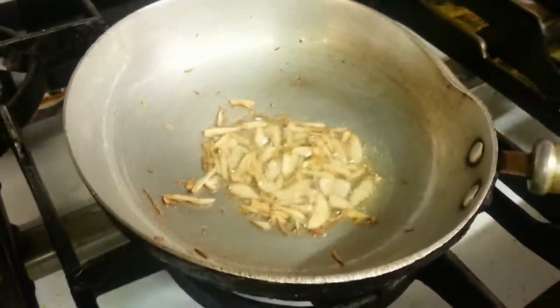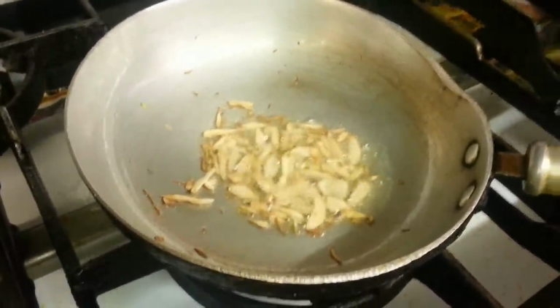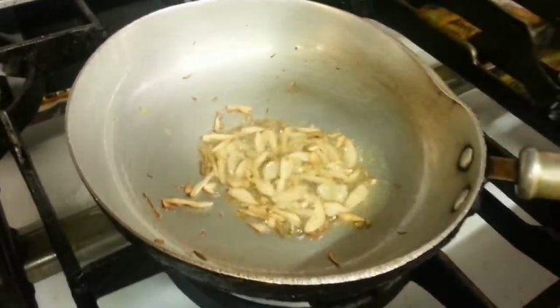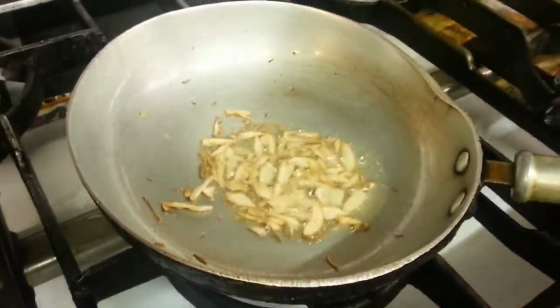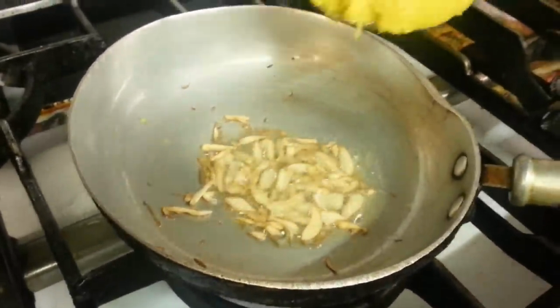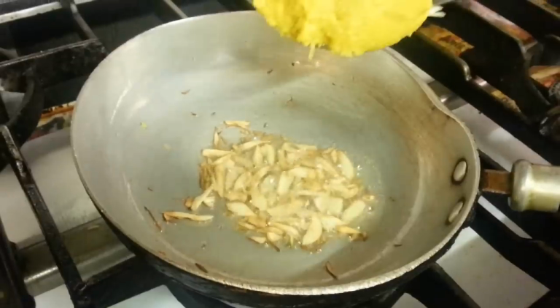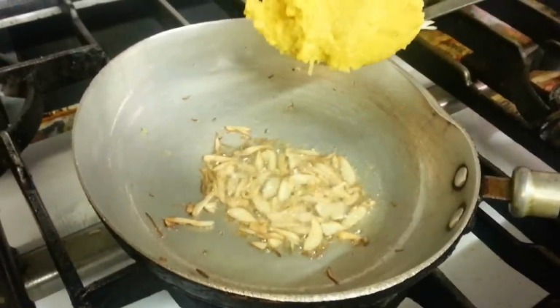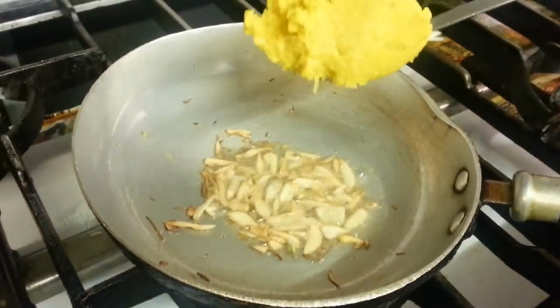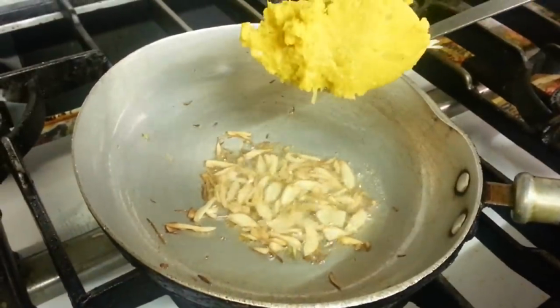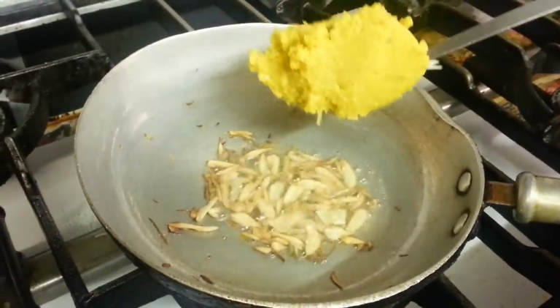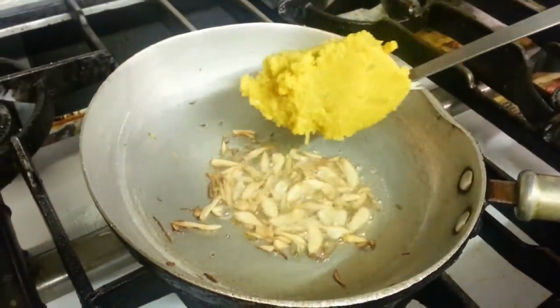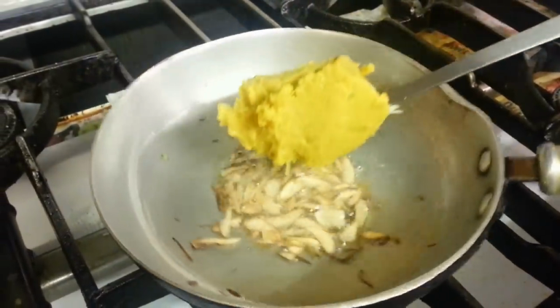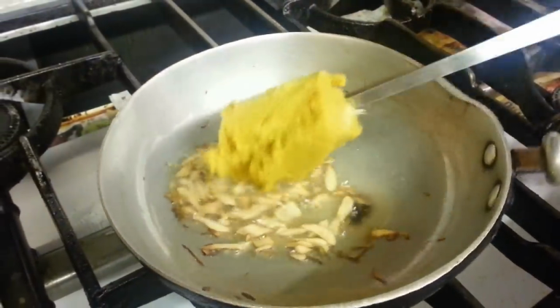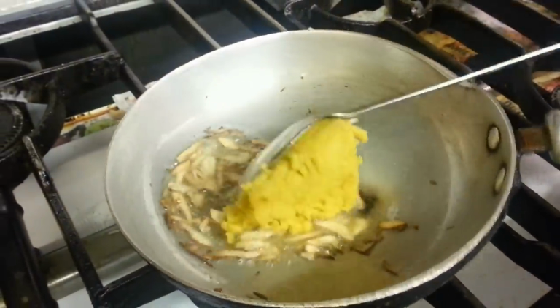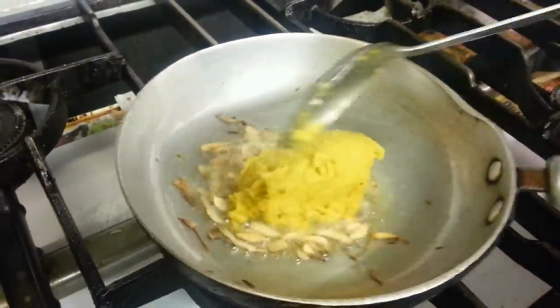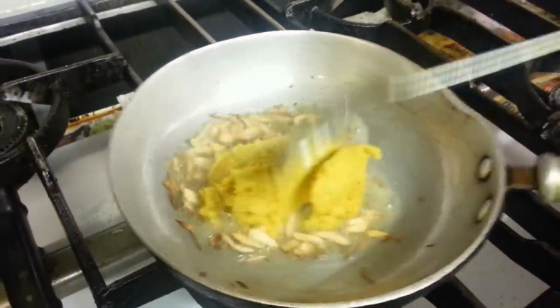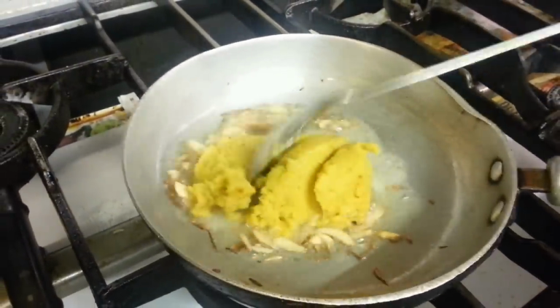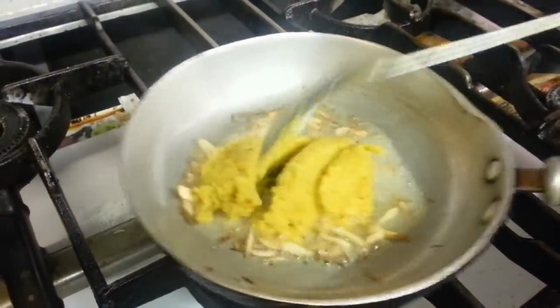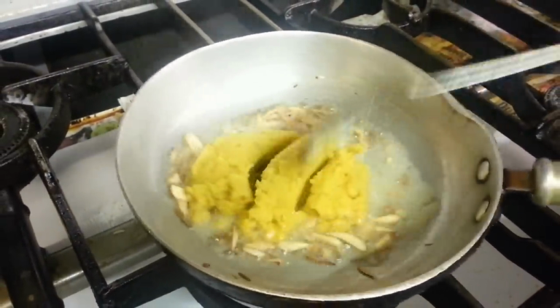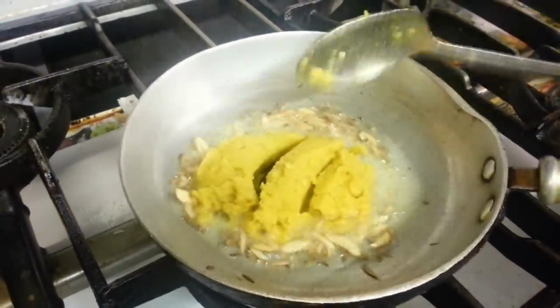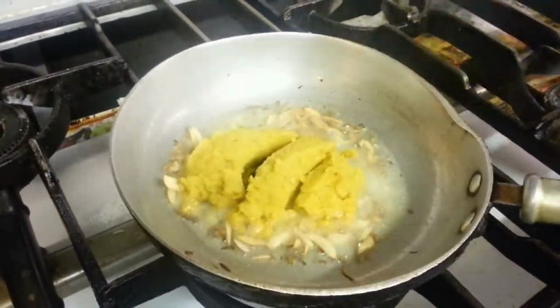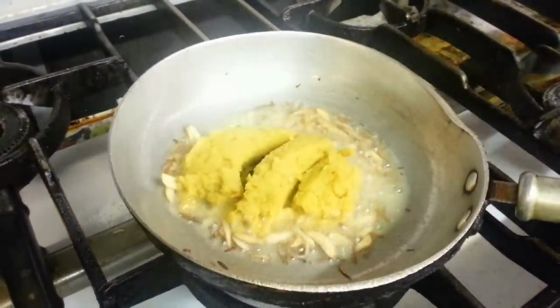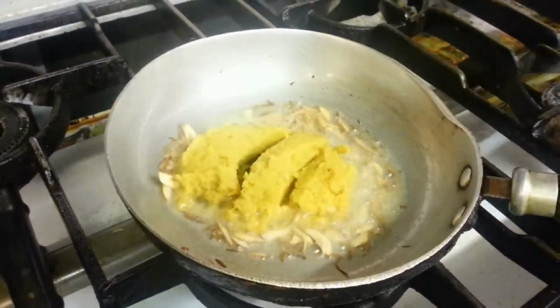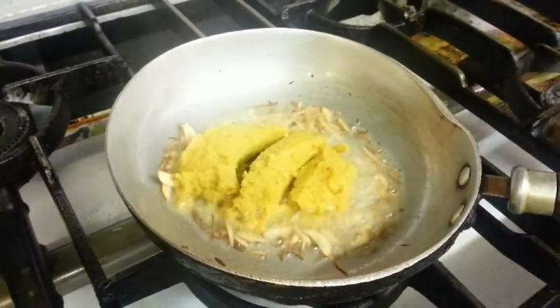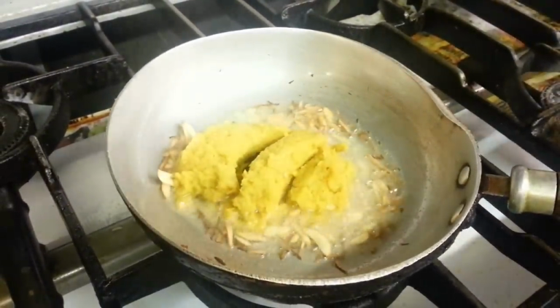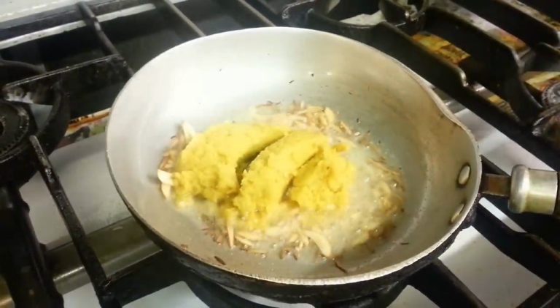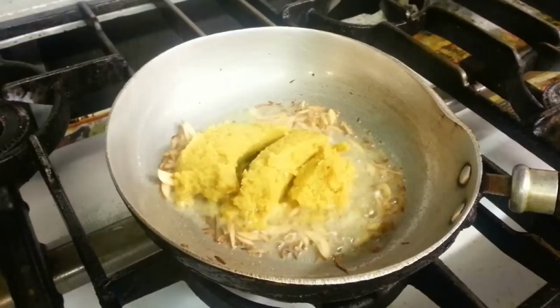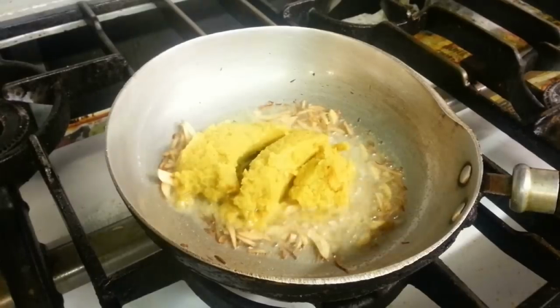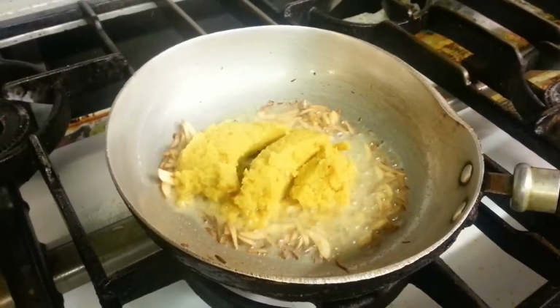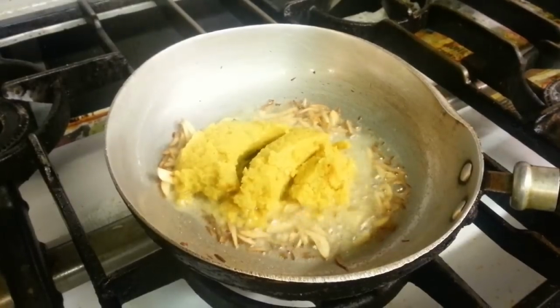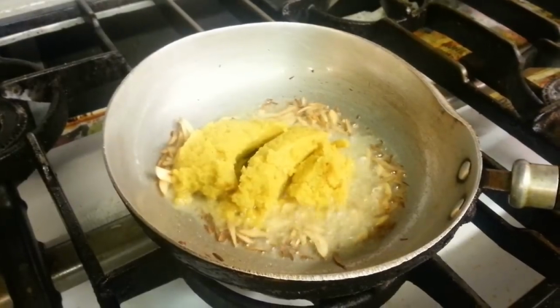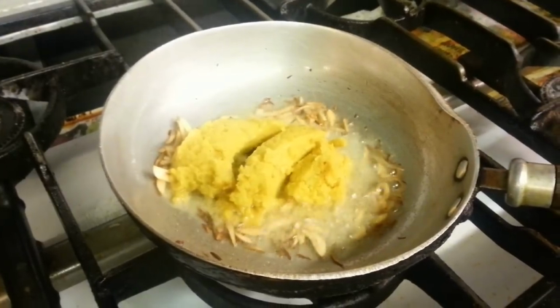Now it's putting the pre-cooked lentils in there — the Thakadal — the pre-cooked Thakadal goes in.